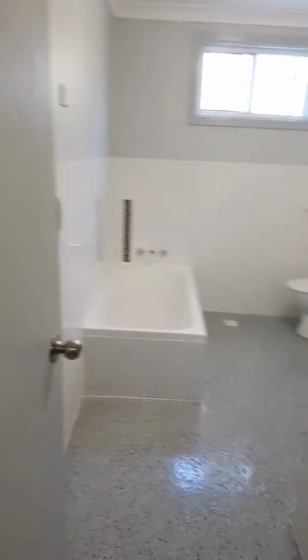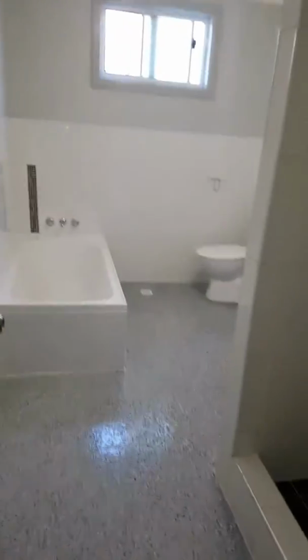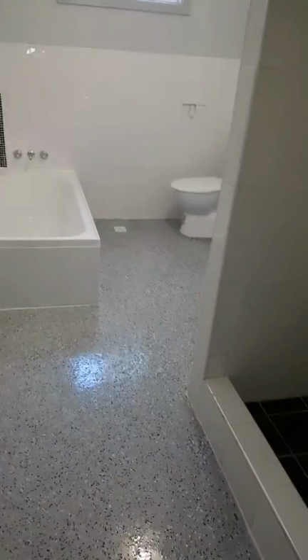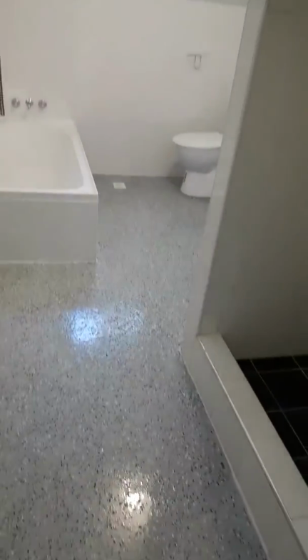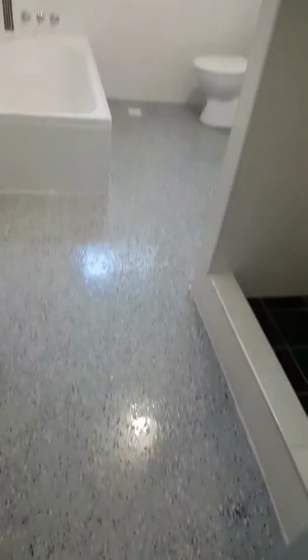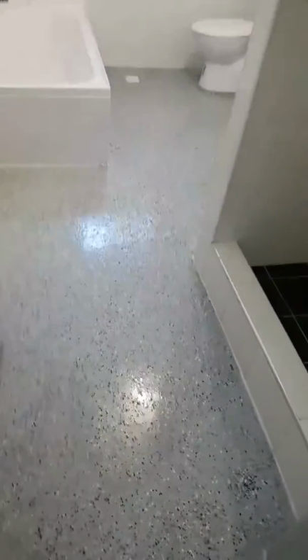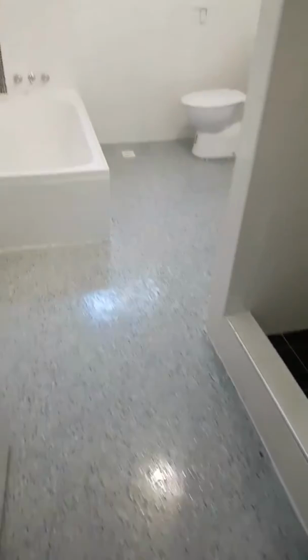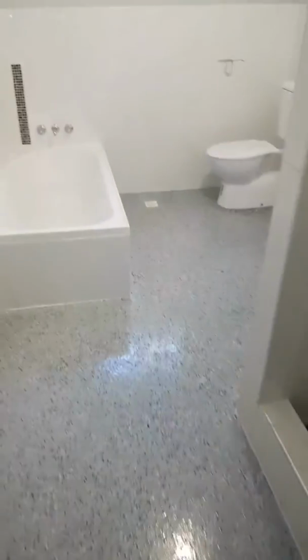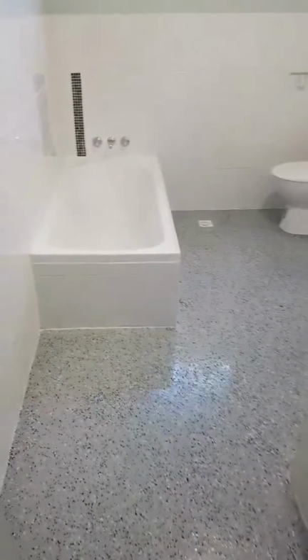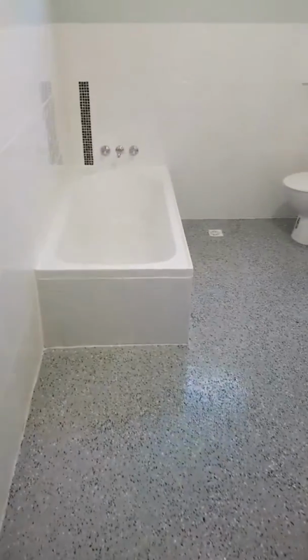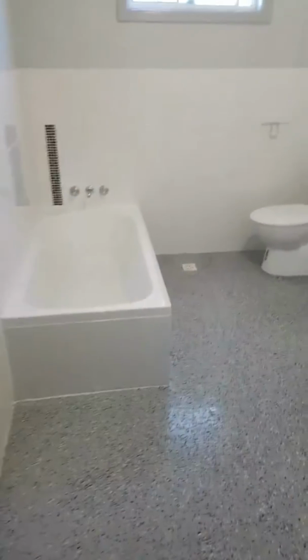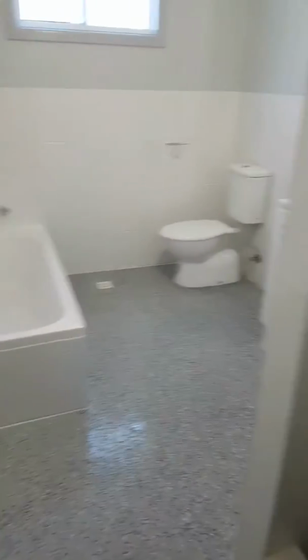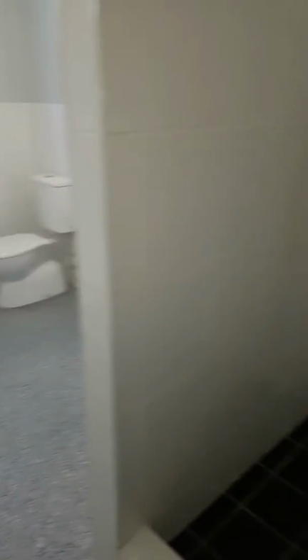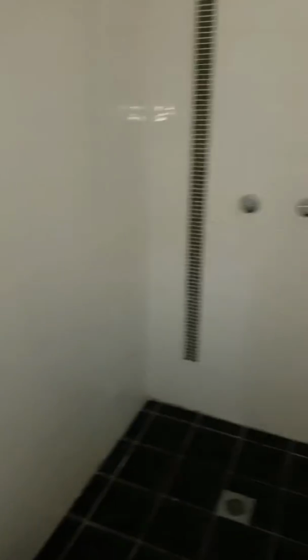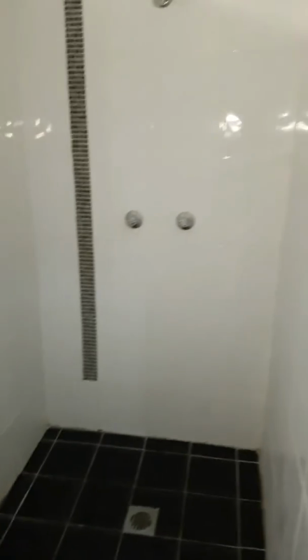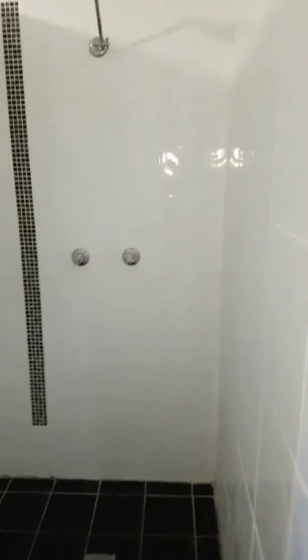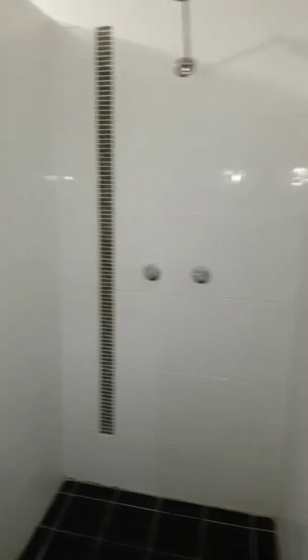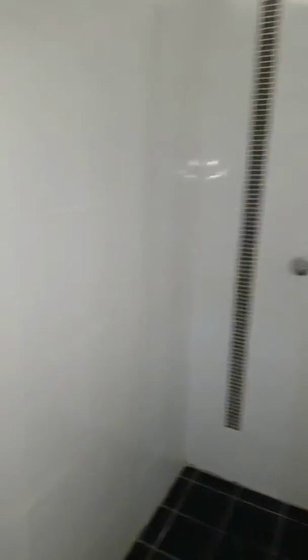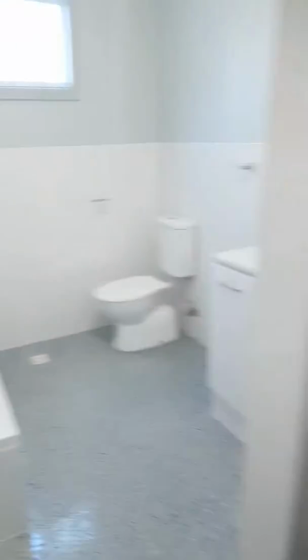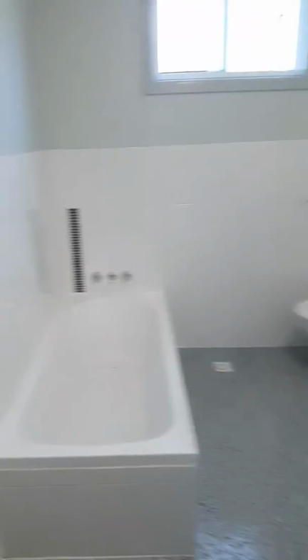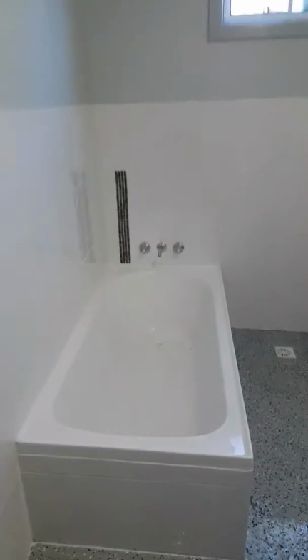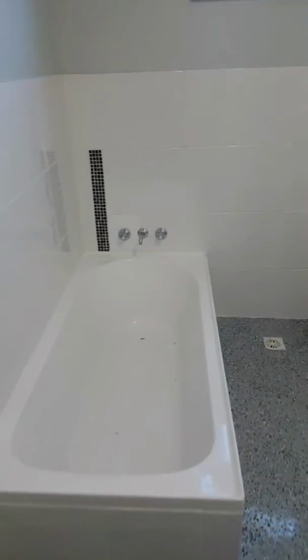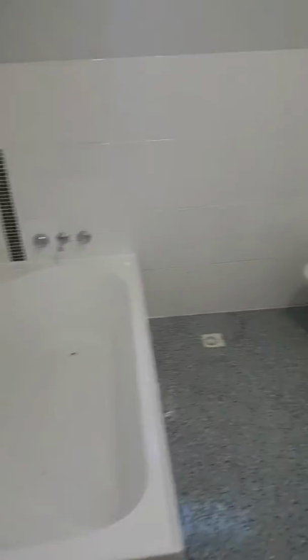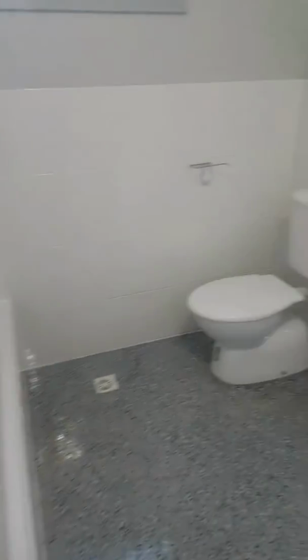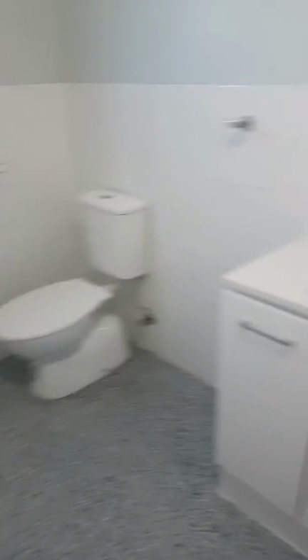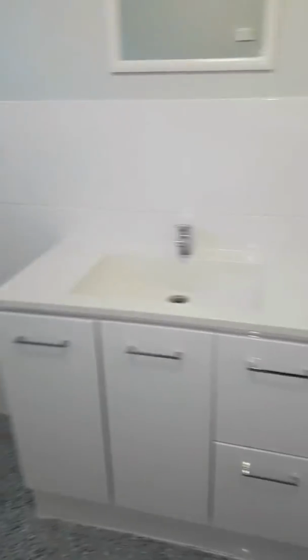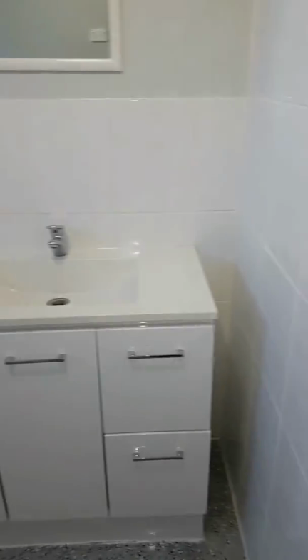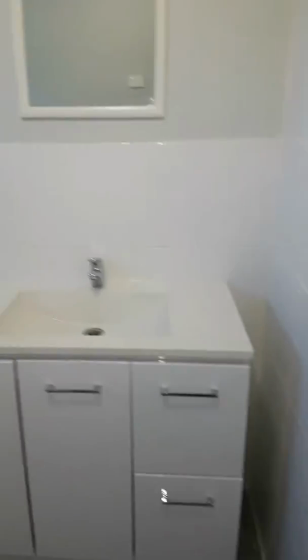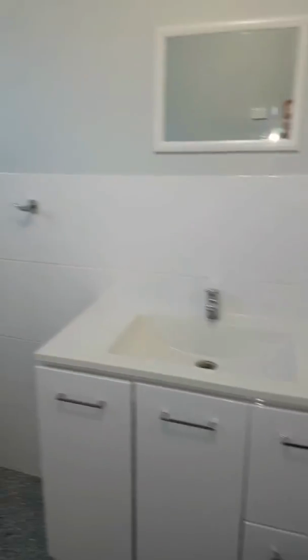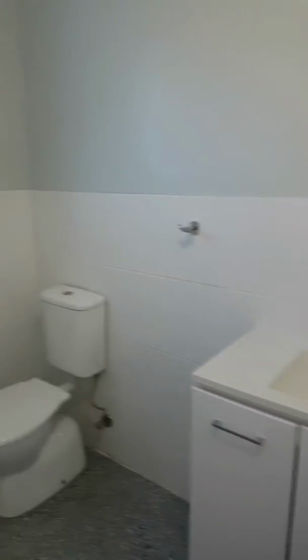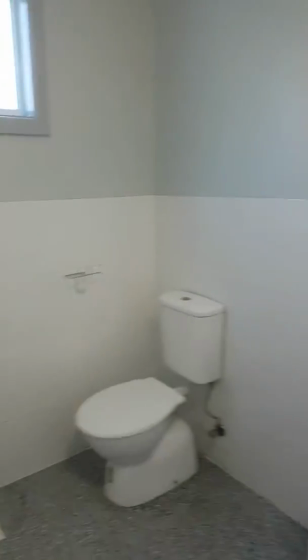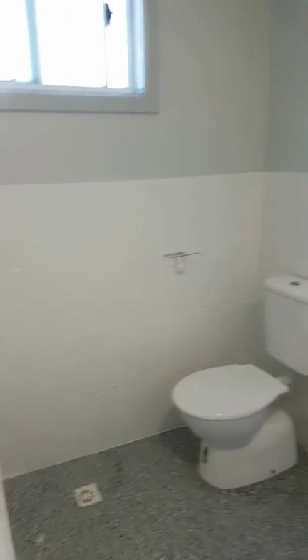This is the bathroom, which has also just been upgraded recently — shower, bath, vanity and basin.